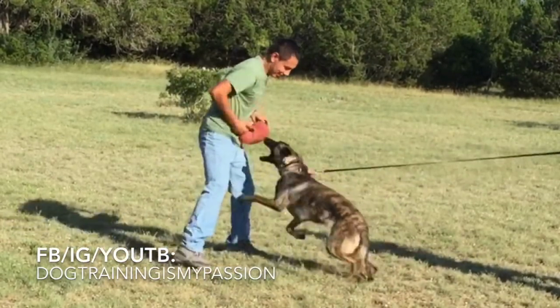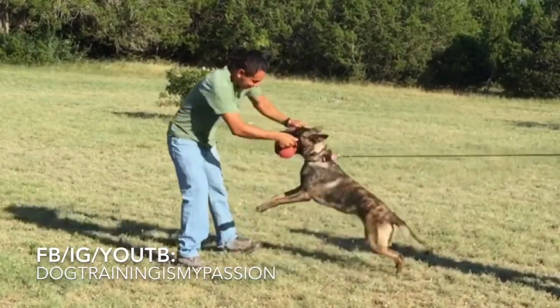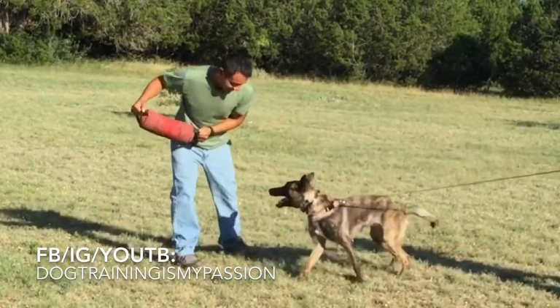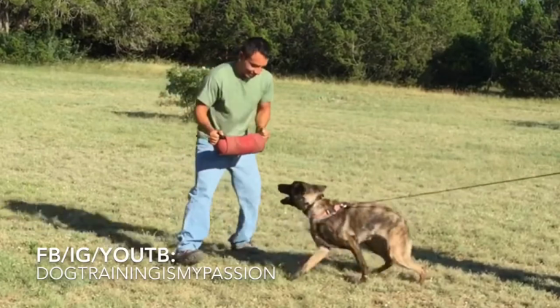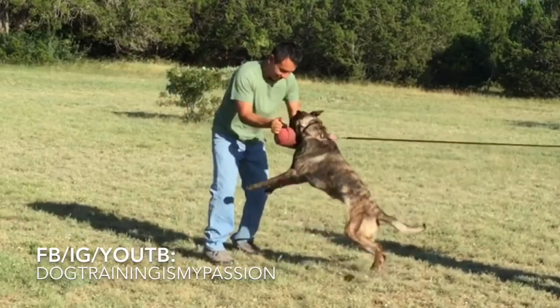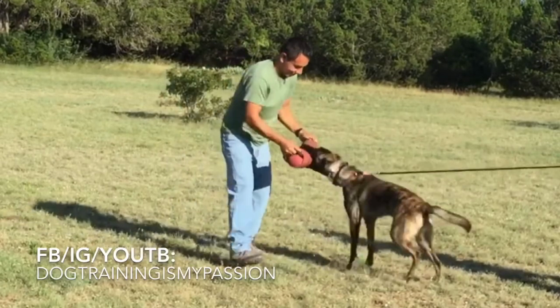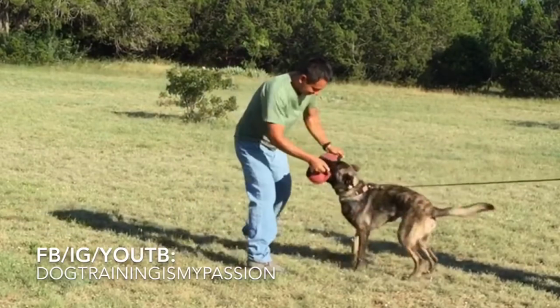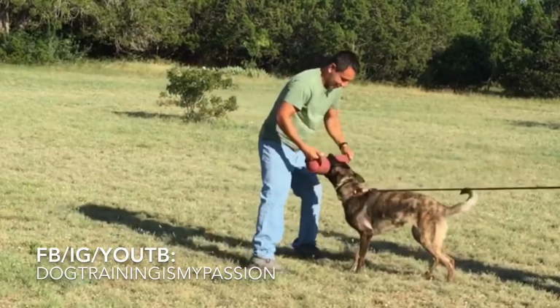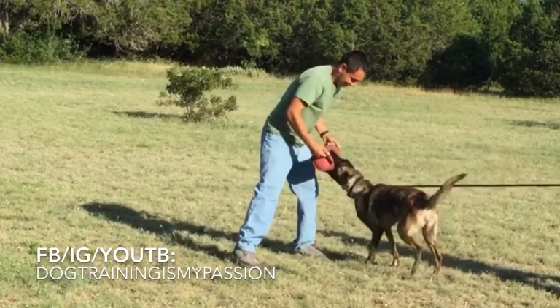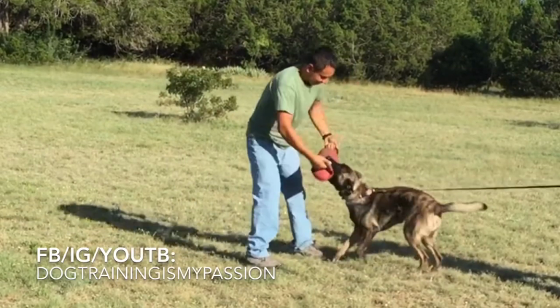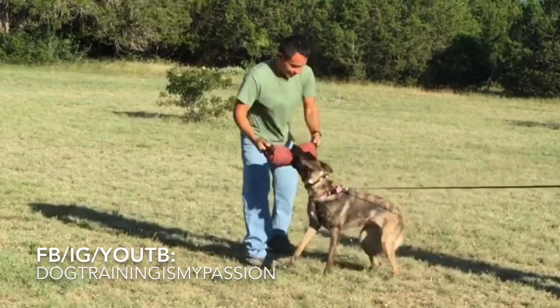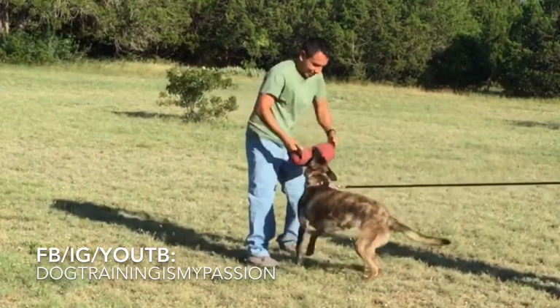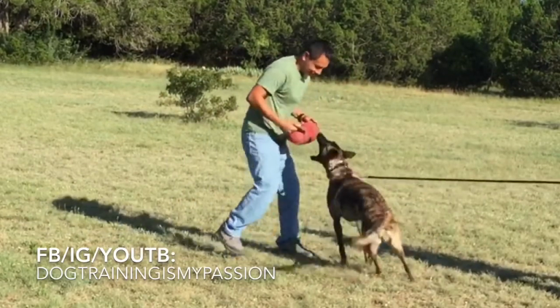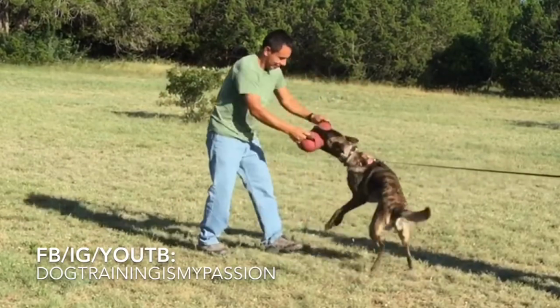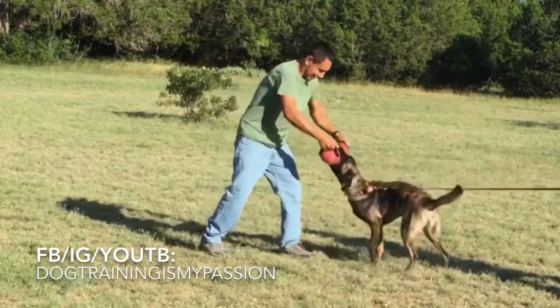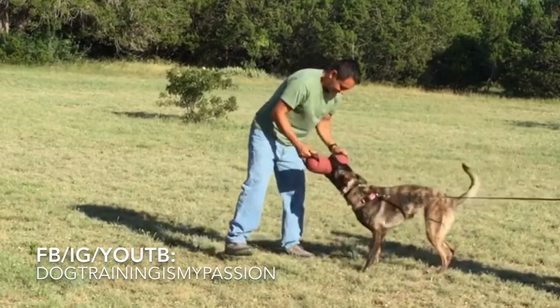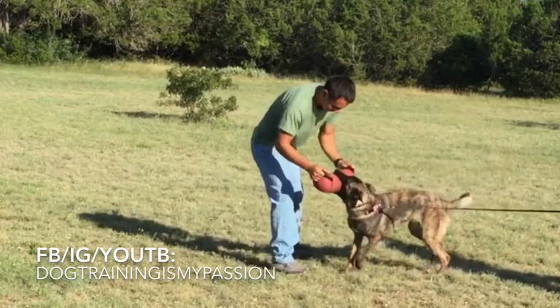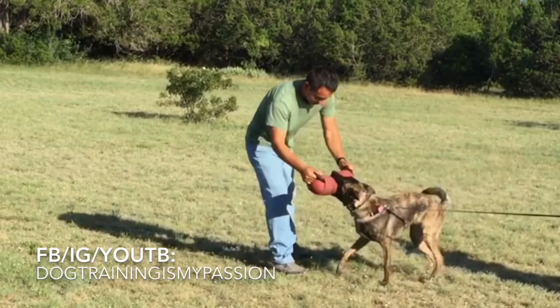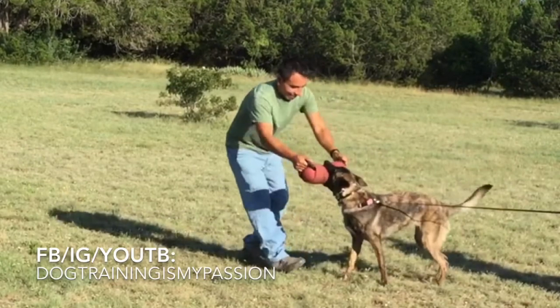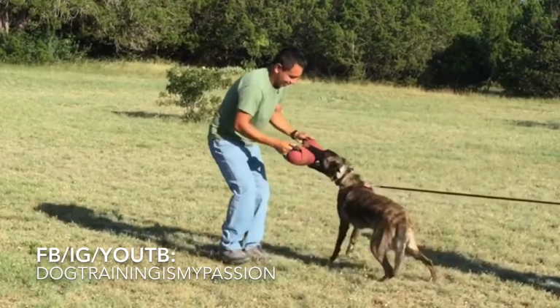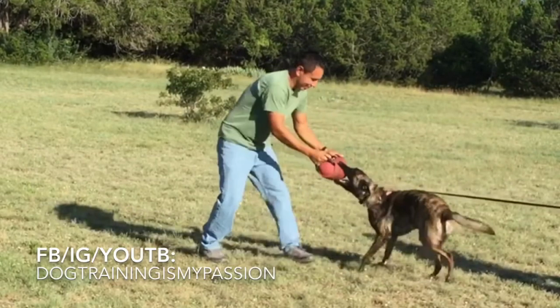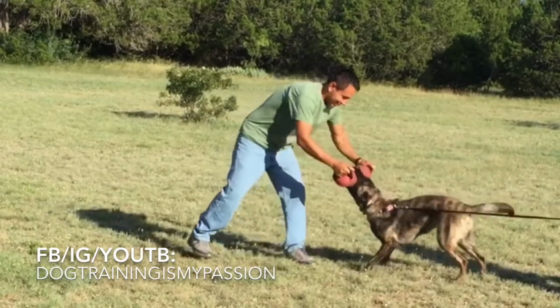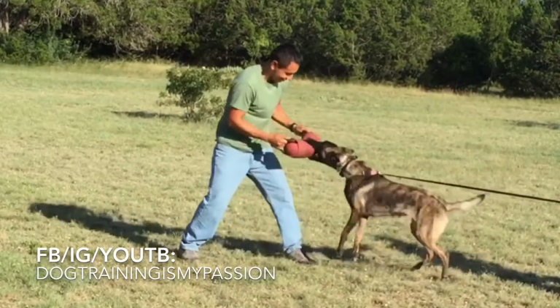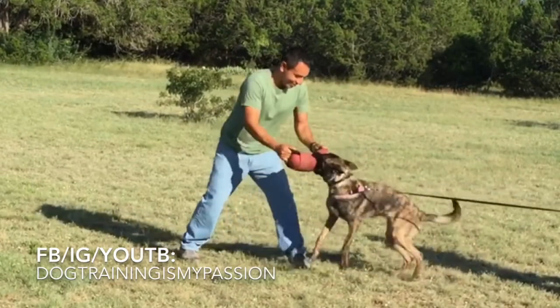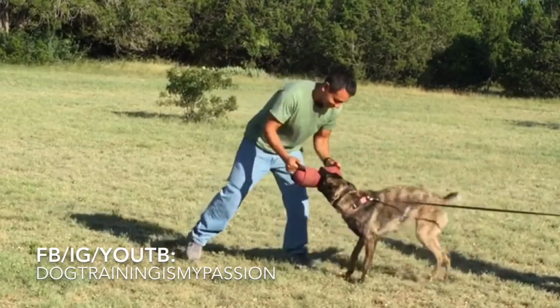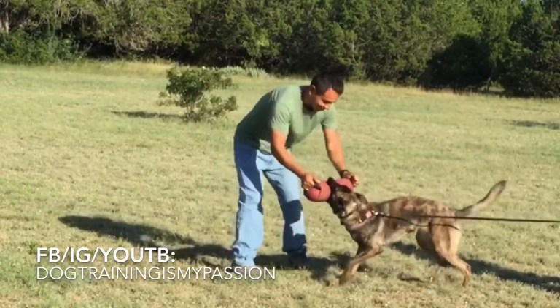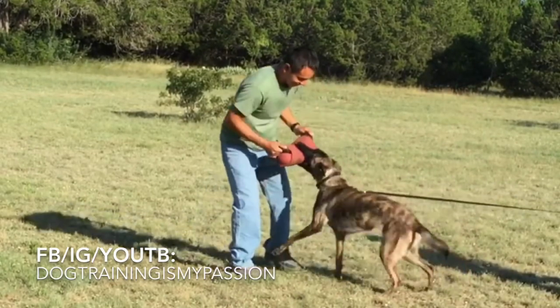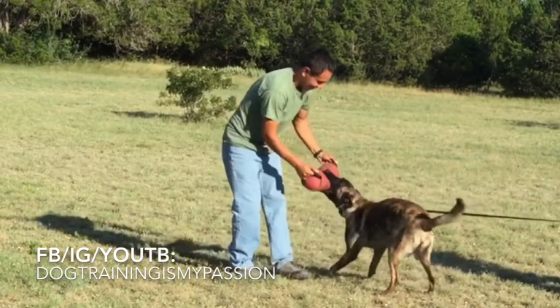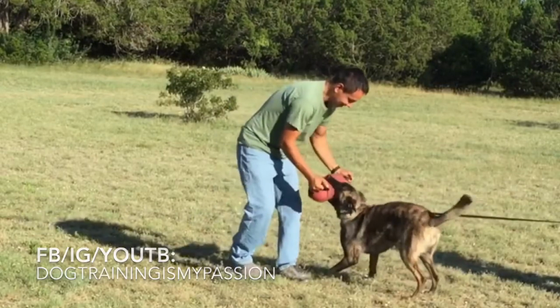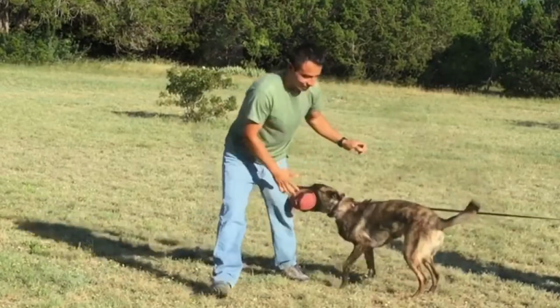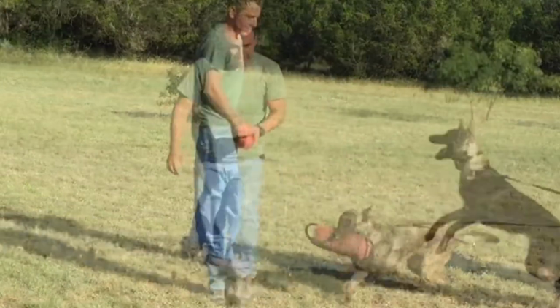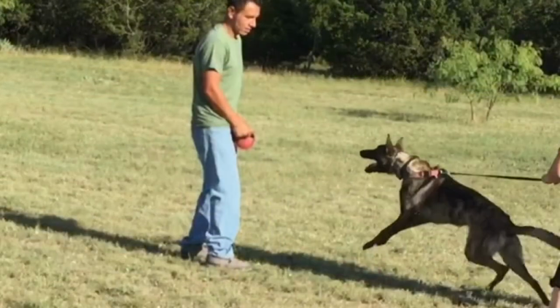Grip and strike are a little bit related but a little bit different too. A dog could have a really nice strong grip but a pretty weak strike, and this is kind of how you would address that.